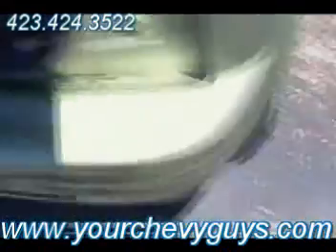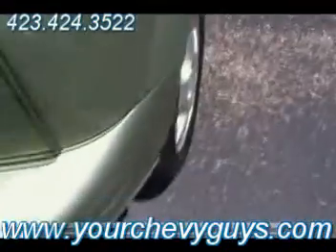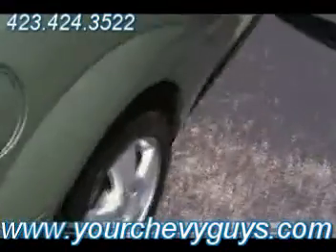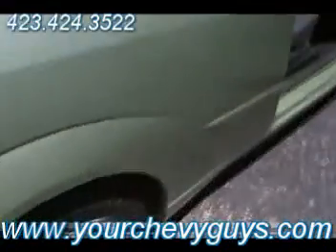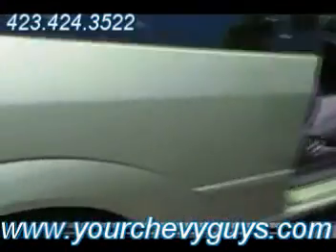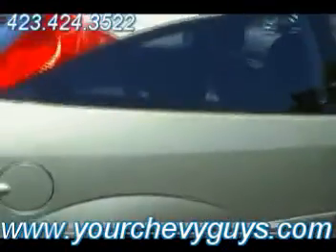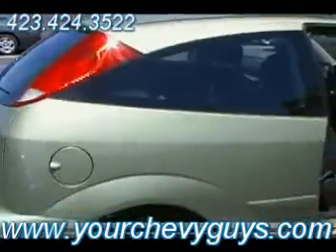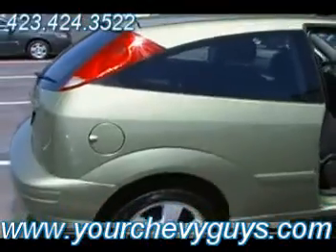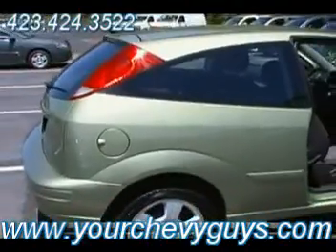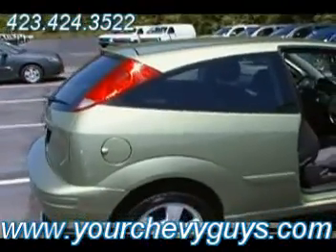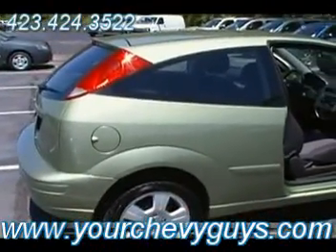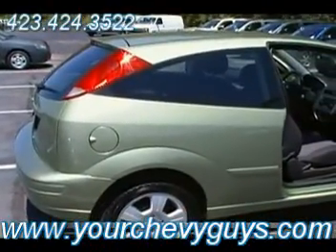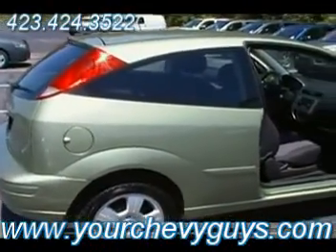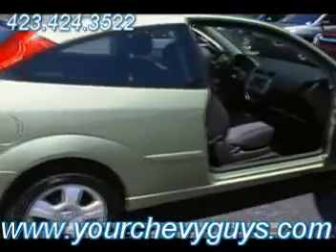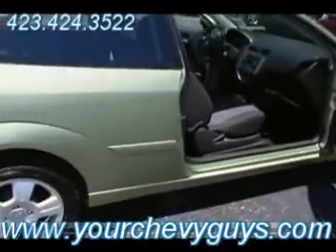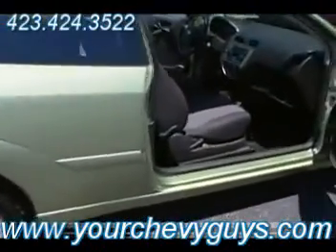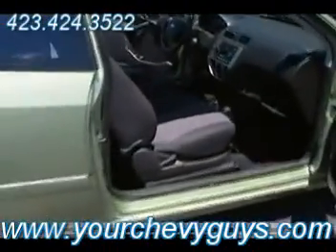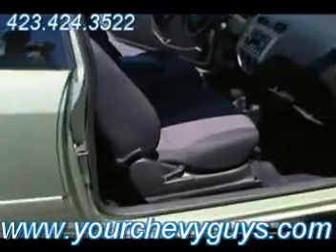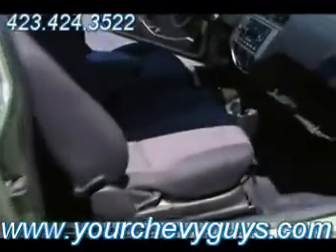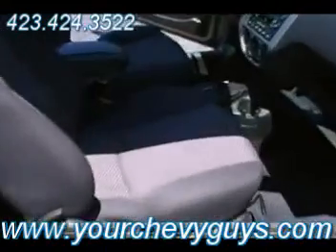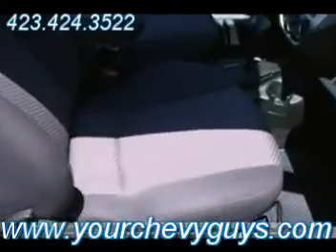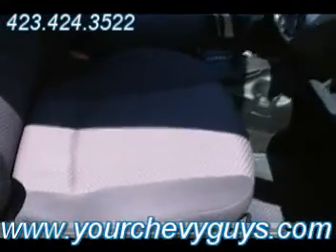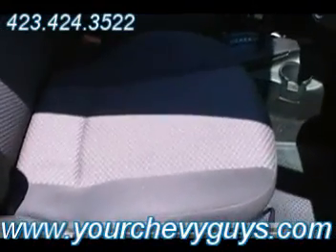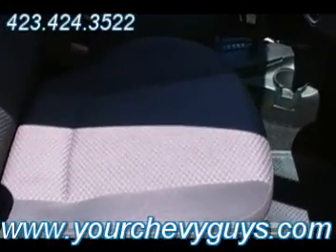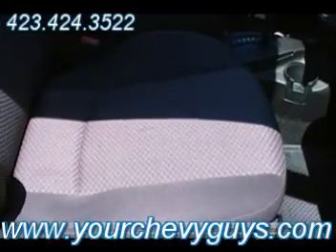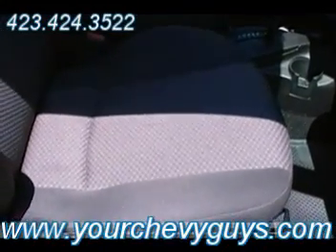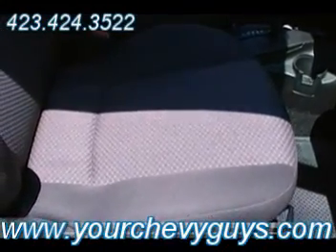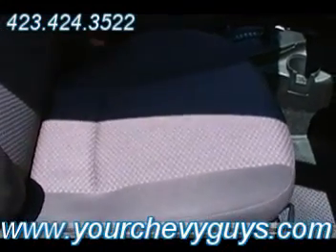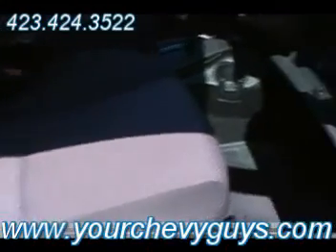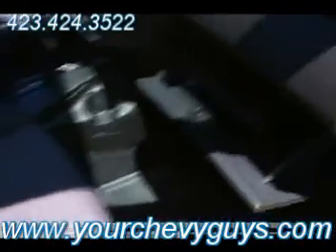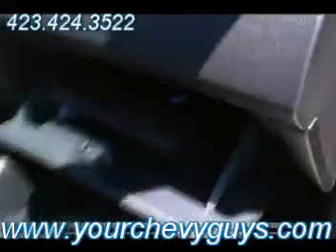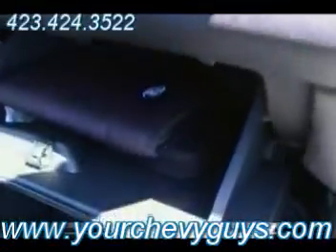This one is clean as it can be, and it's kiwi green. This is a great new color from Ford. Last couple of years they've been doing very, very well with this. Just look how clean this little 2007 Ford Focus is.